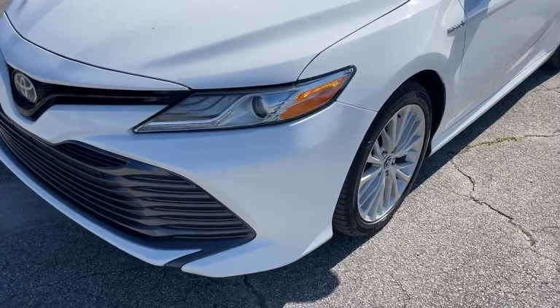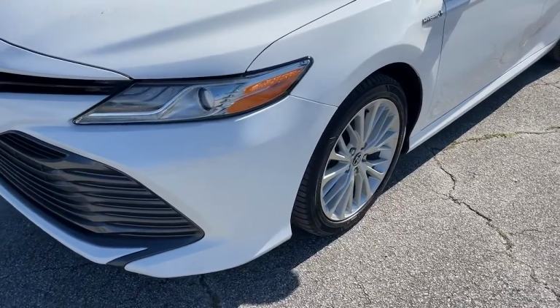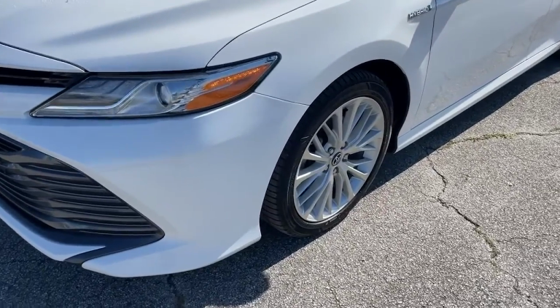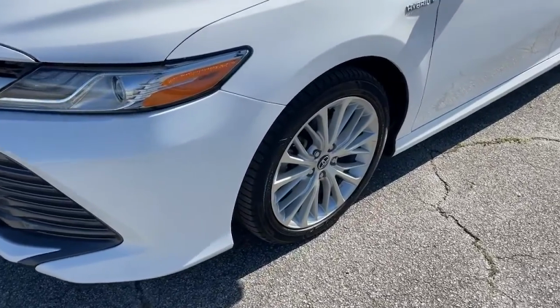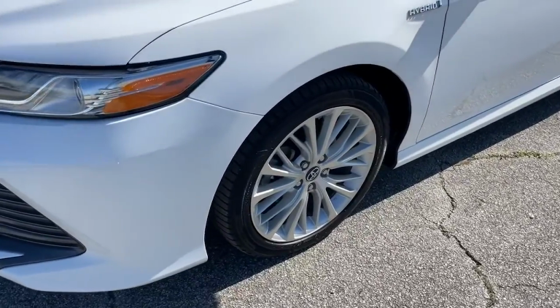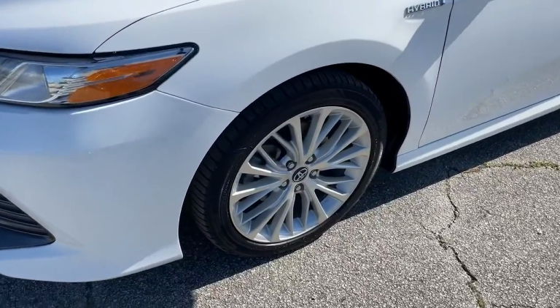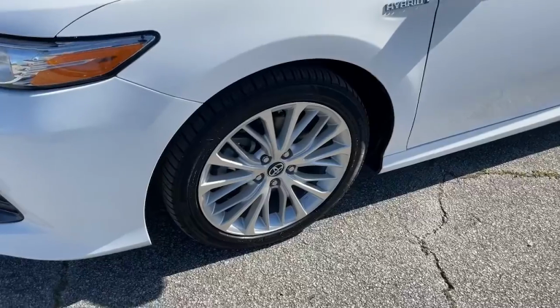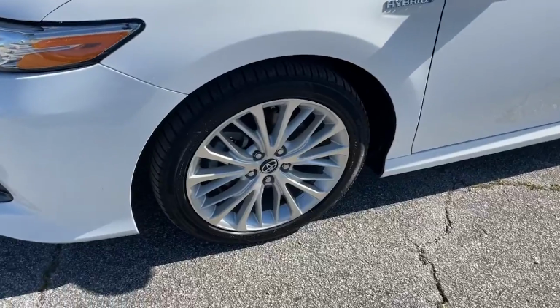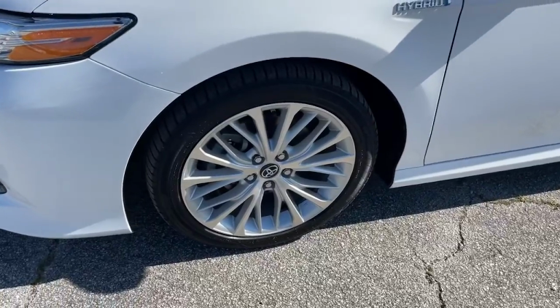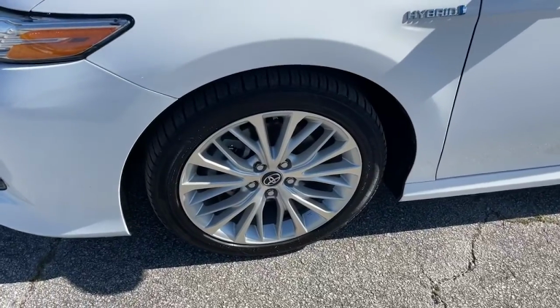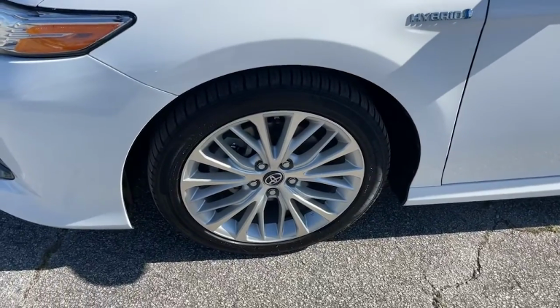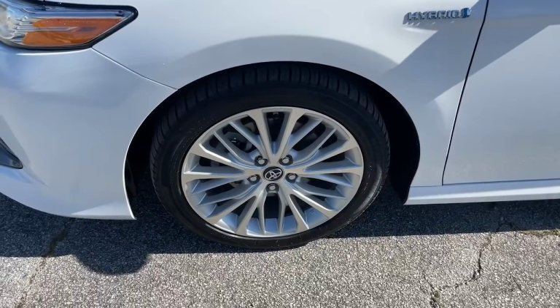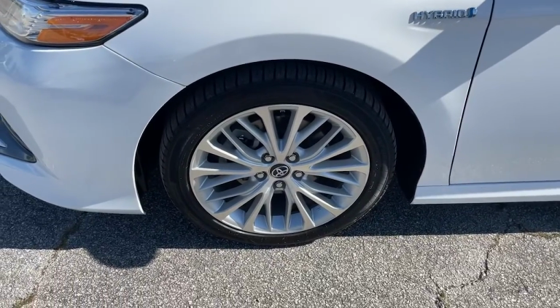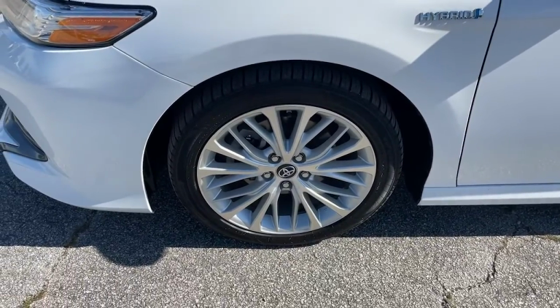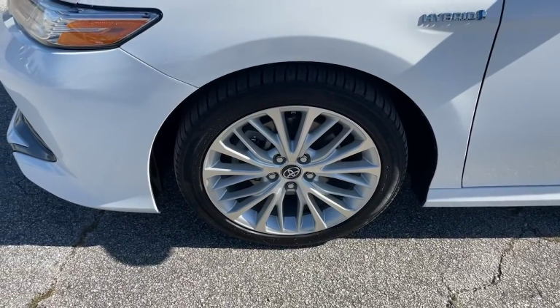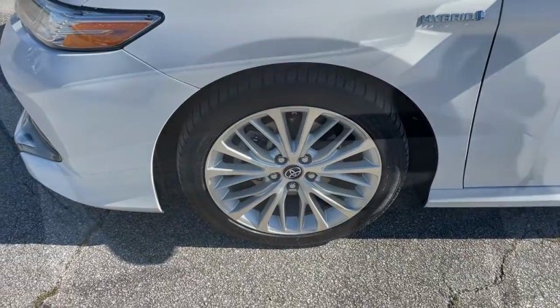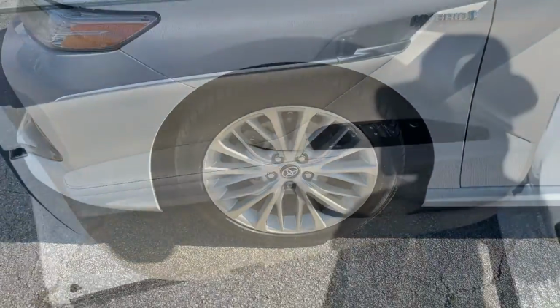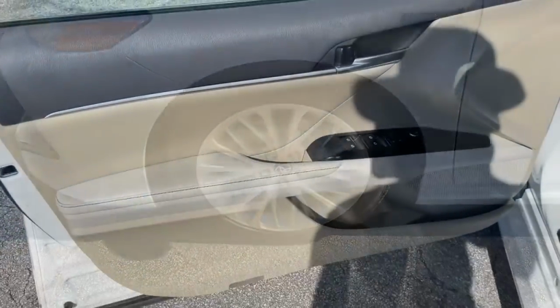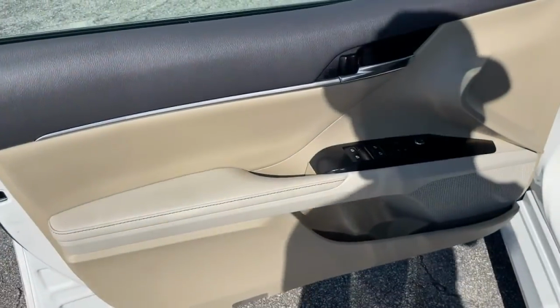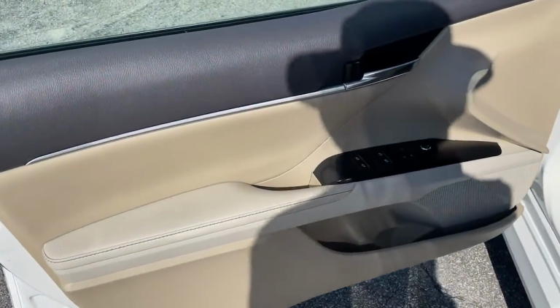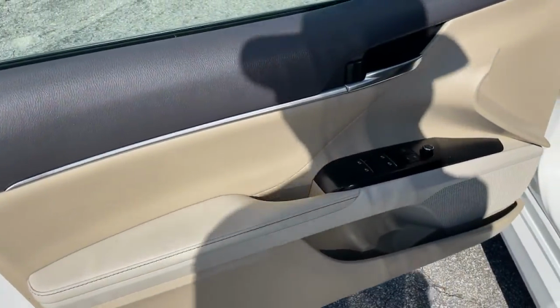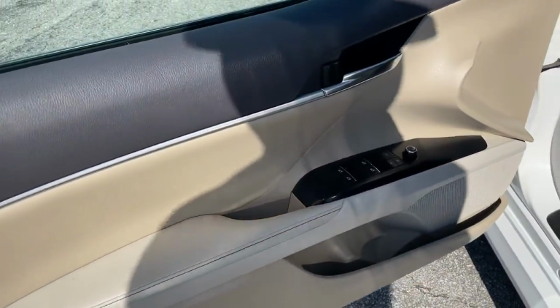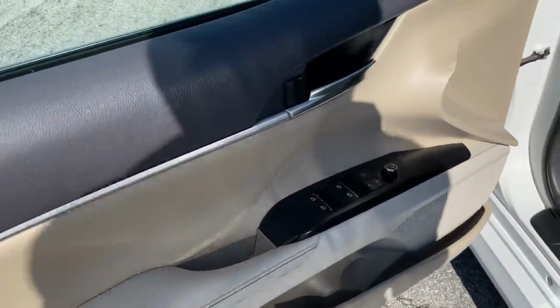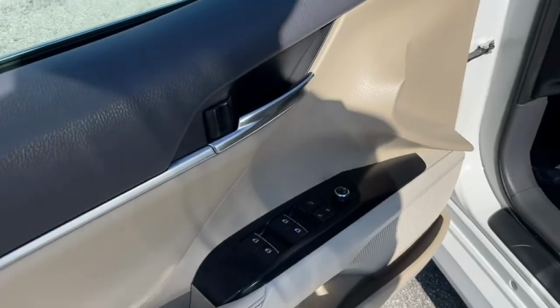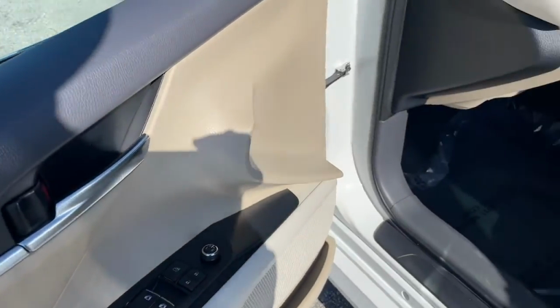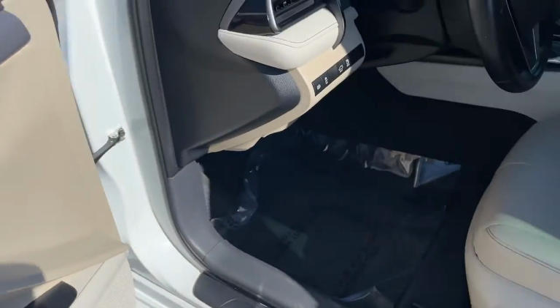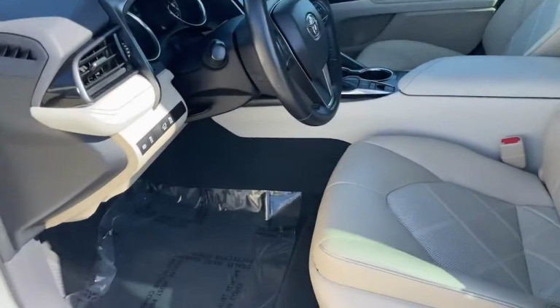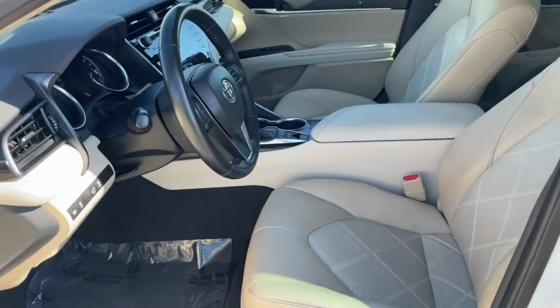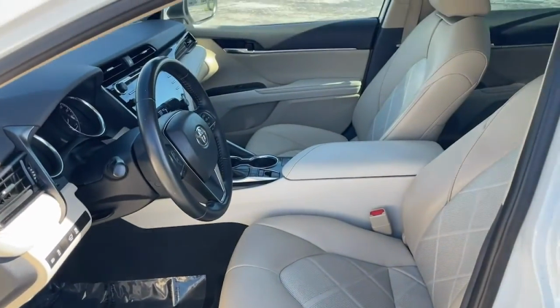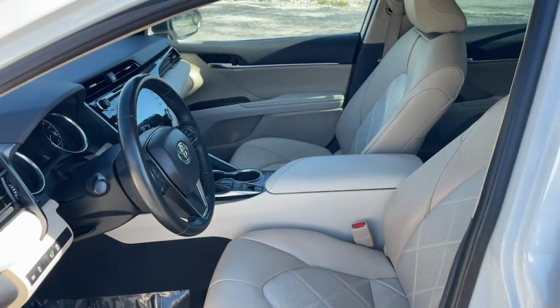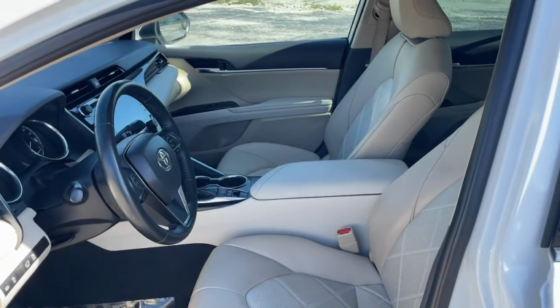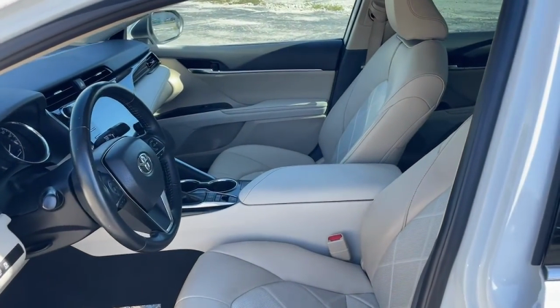Smart, Fun, Comfy and Stylish — this Camry Hybrid ticks all the boxes. Take it out on the road today. Our friendly, professional team will put you in the driver's seat.